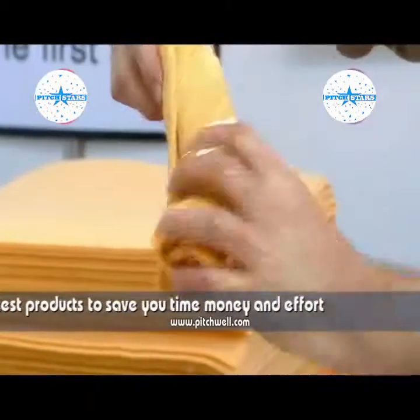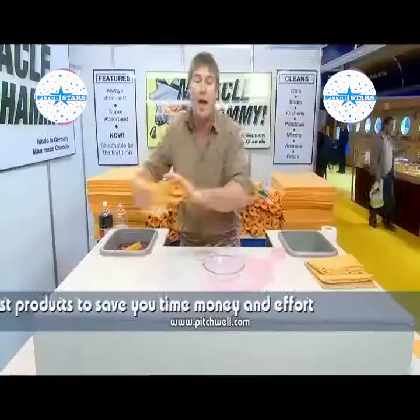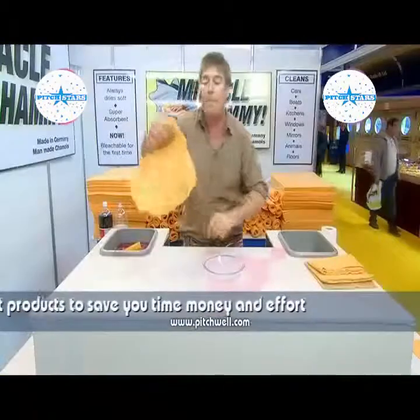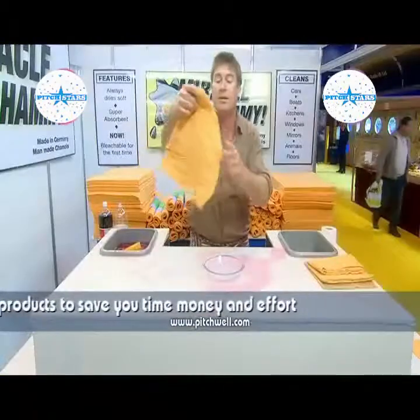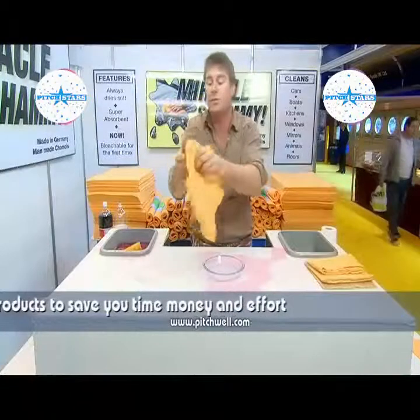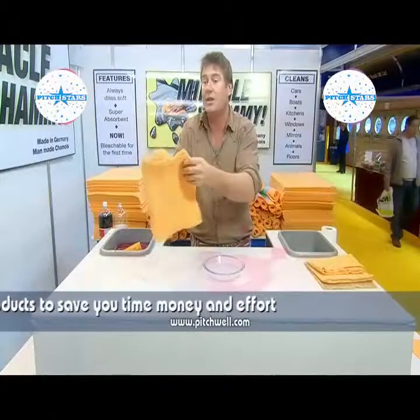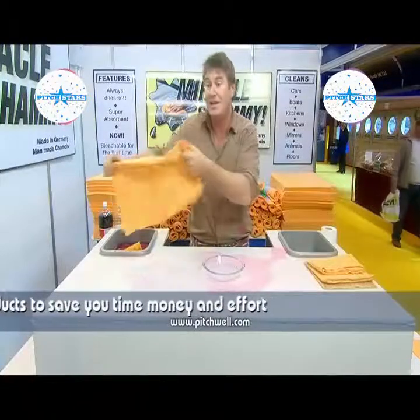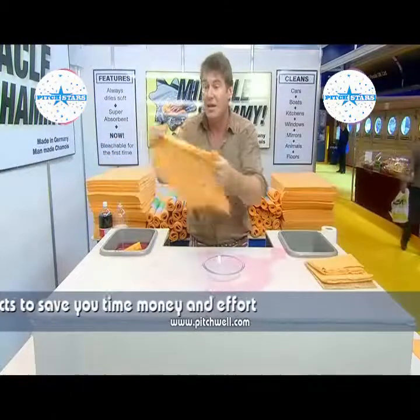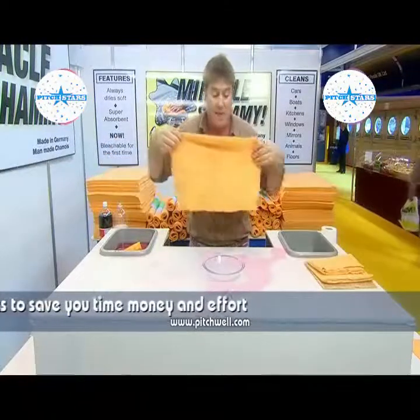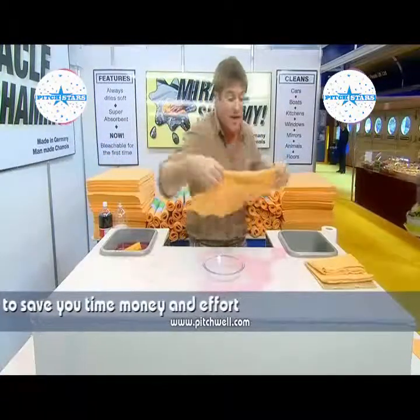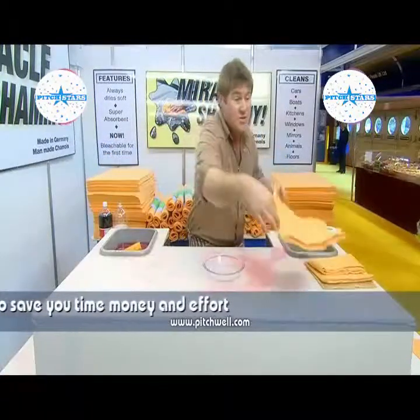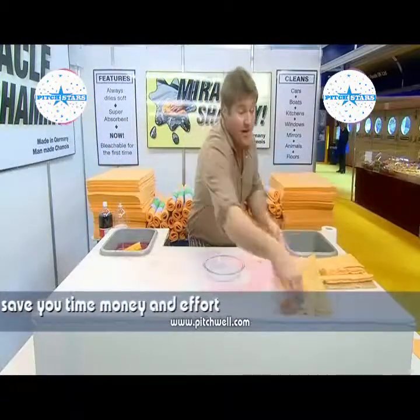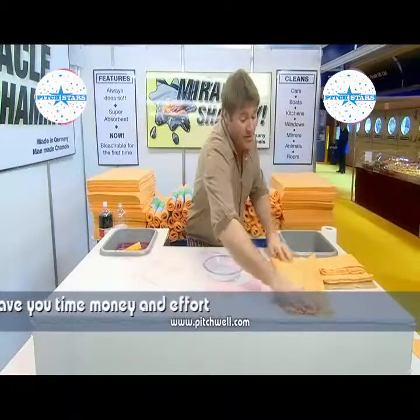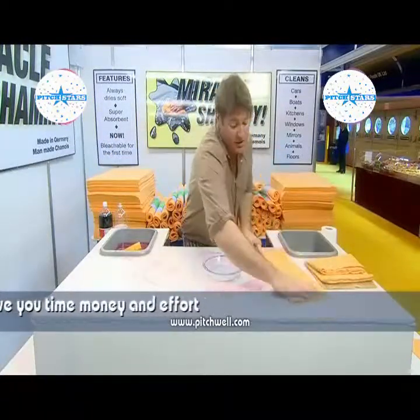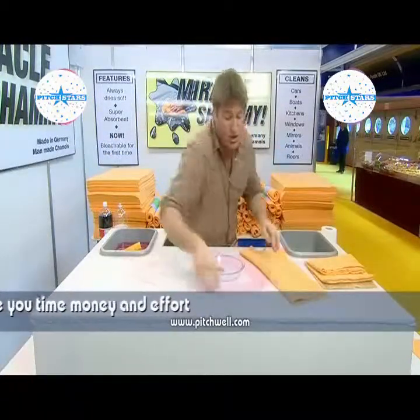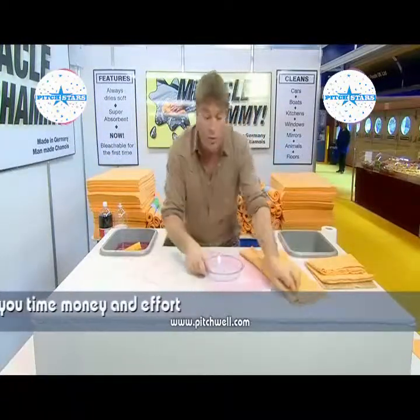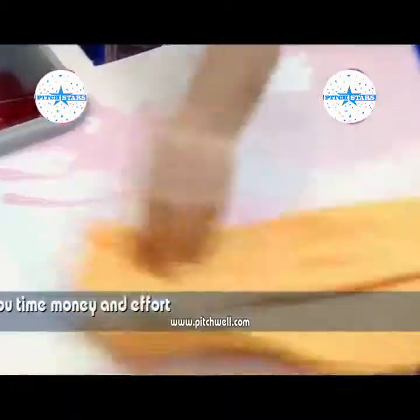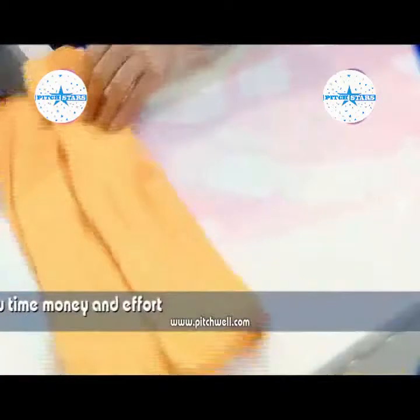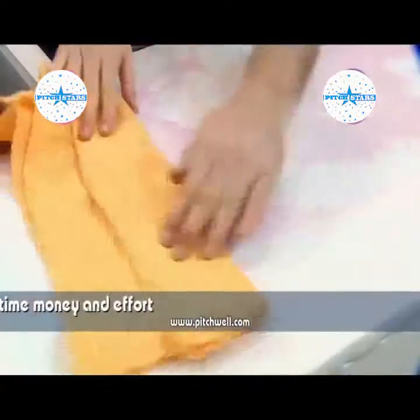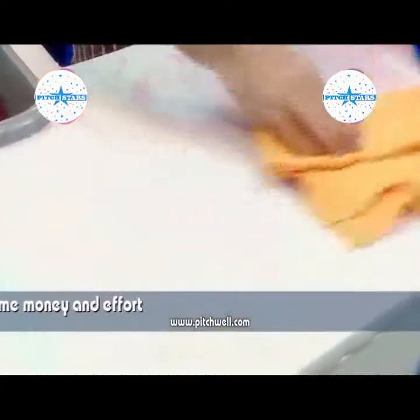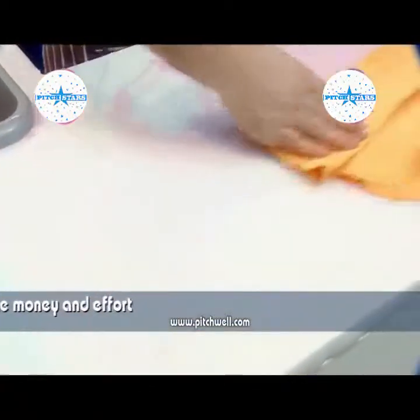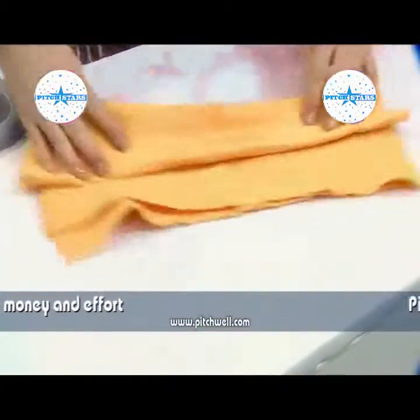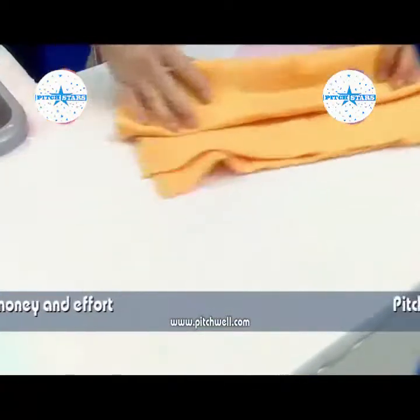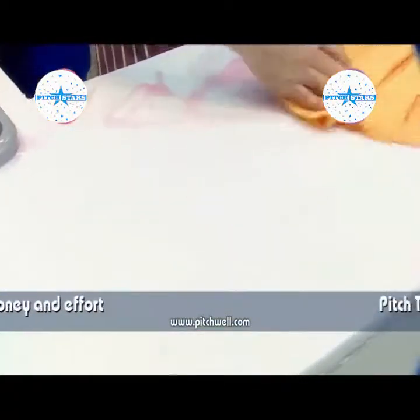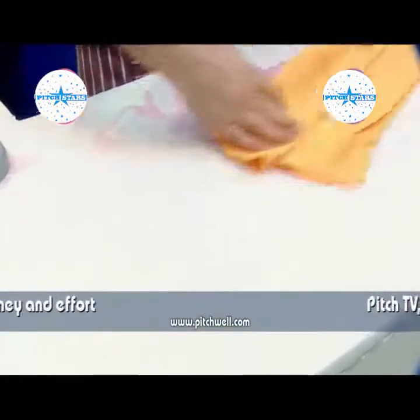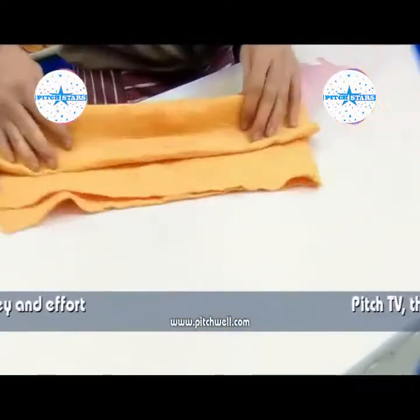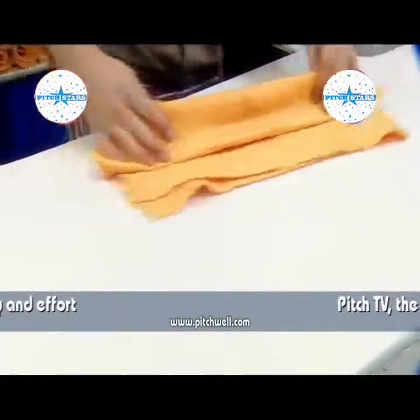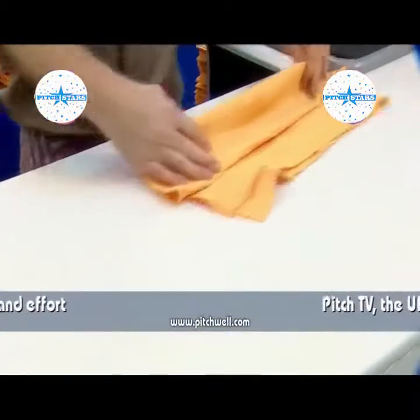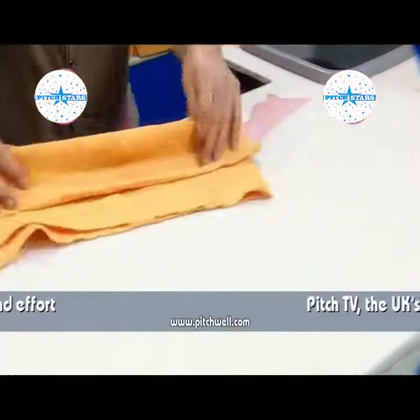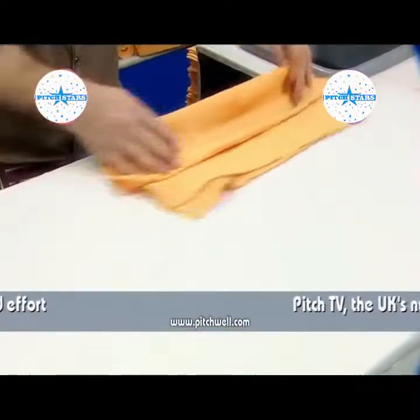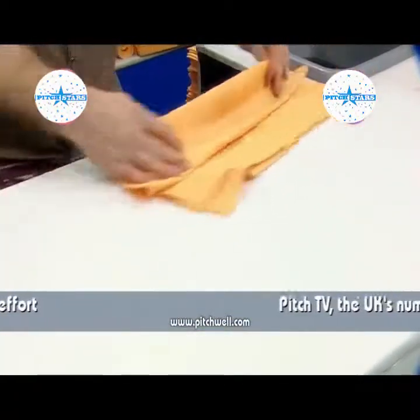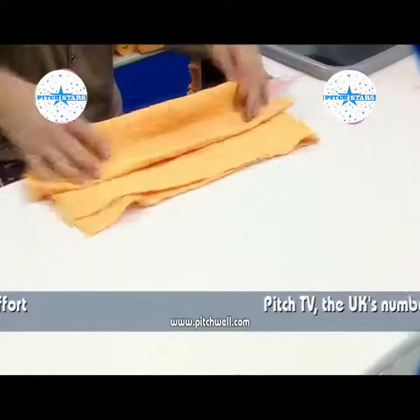They absorb so much liquid, it's unbelievable. And look how big it is too. If you're lazy like me, use the length to your advantage — when you wash the car, get the job done fast. What about windows and mirrors? Does a nice job, doesn't it?